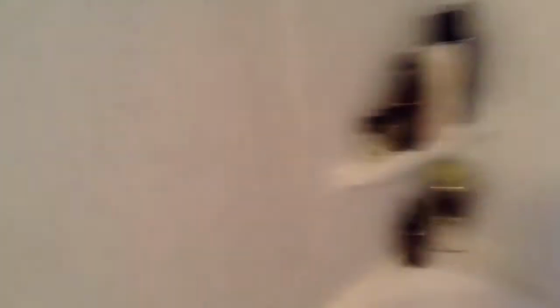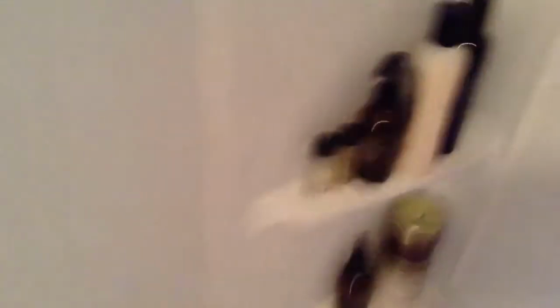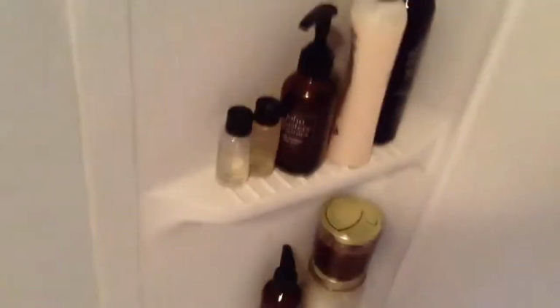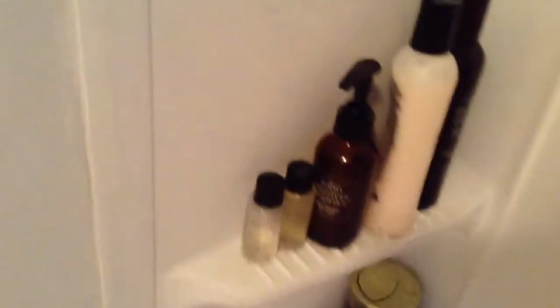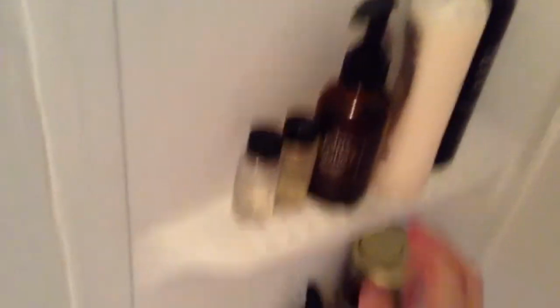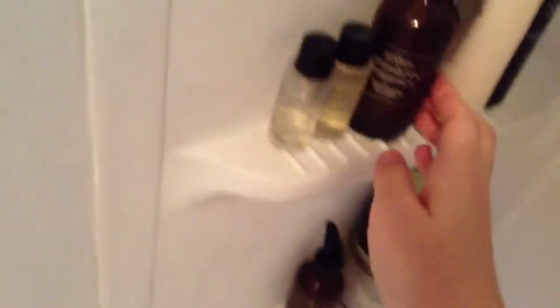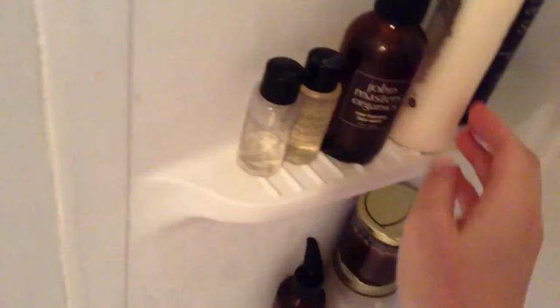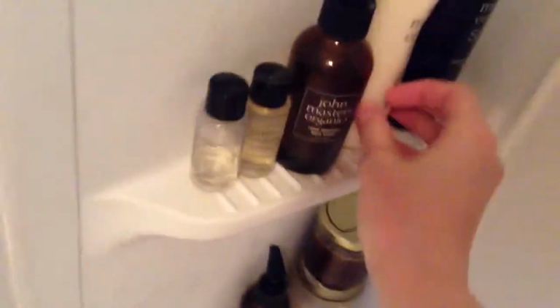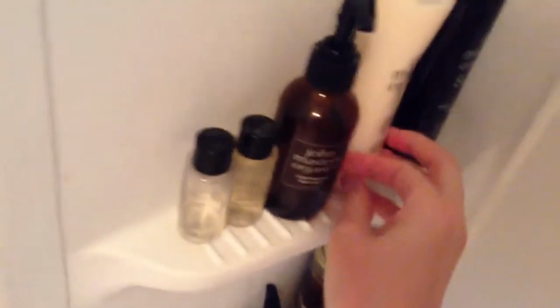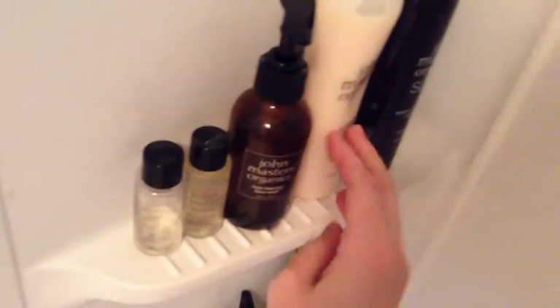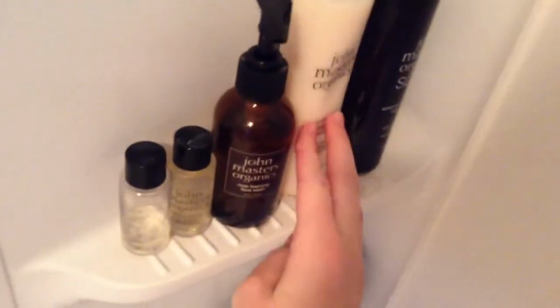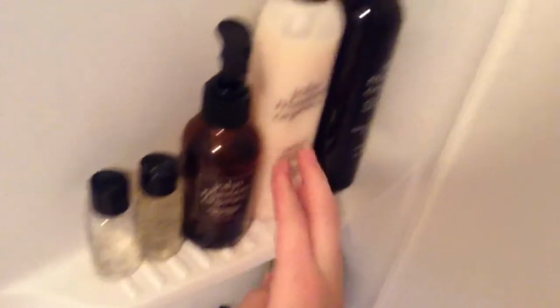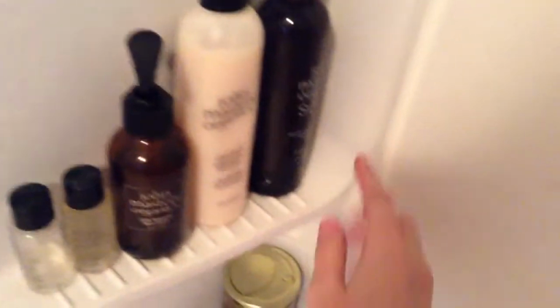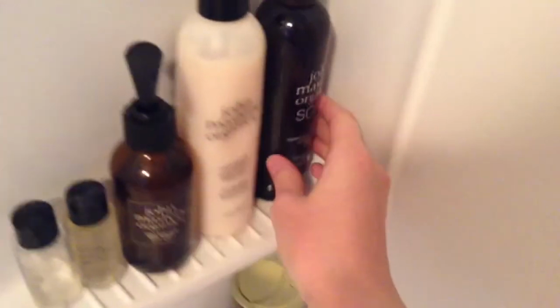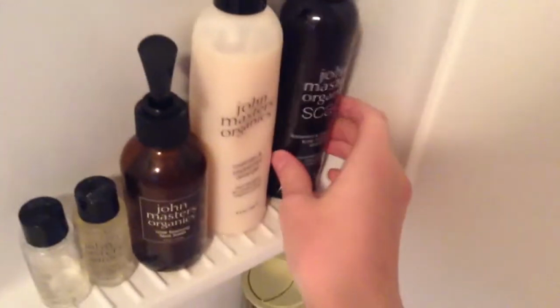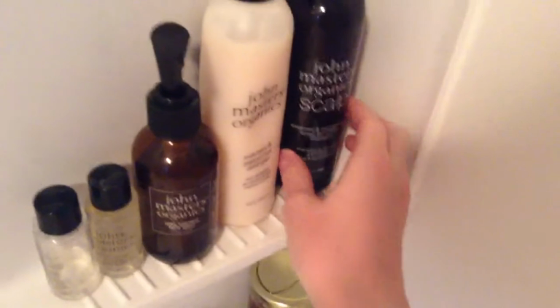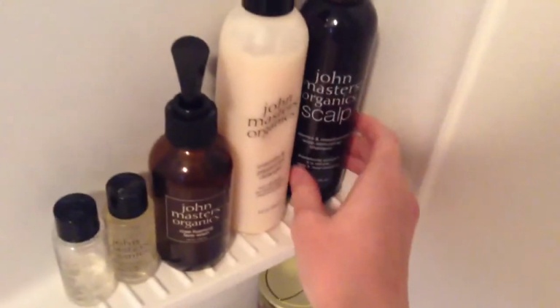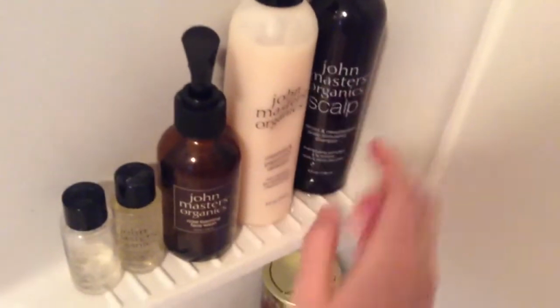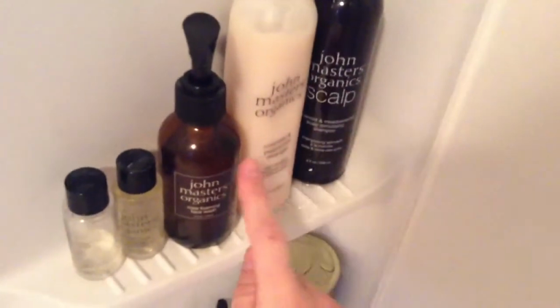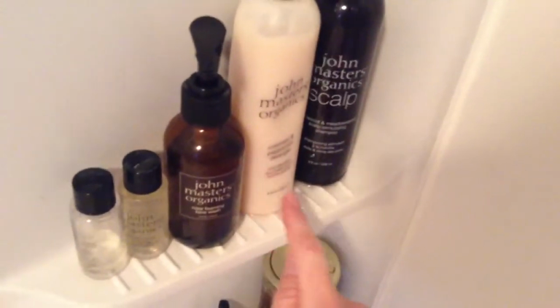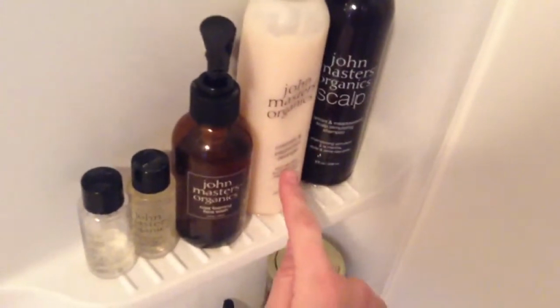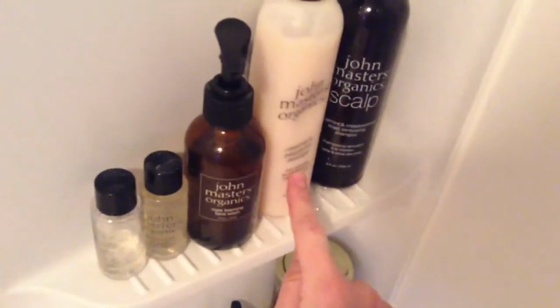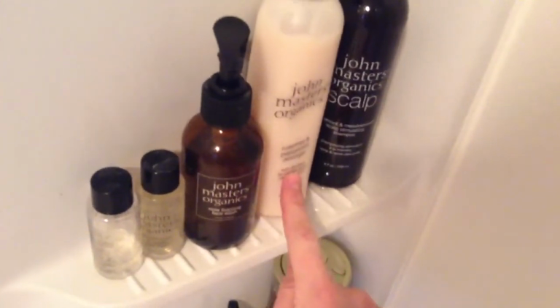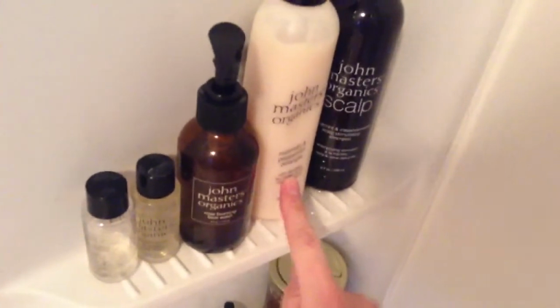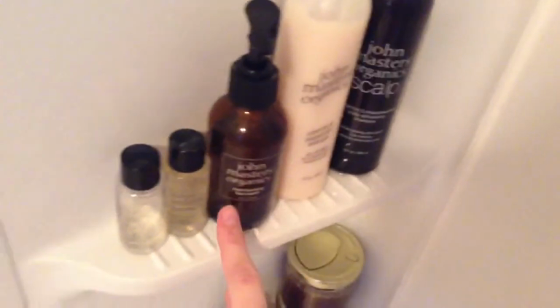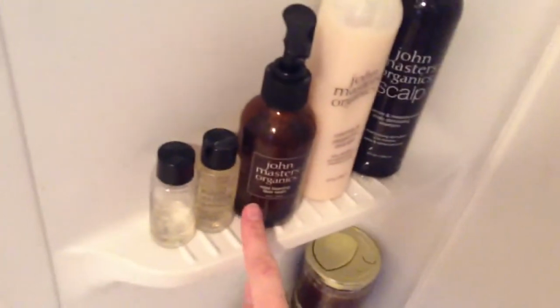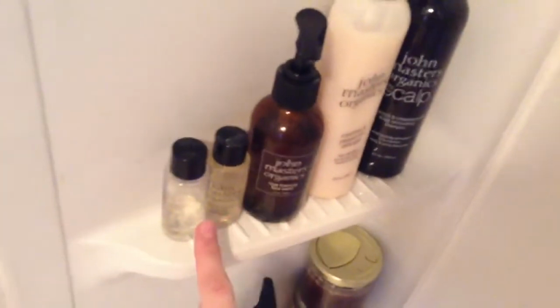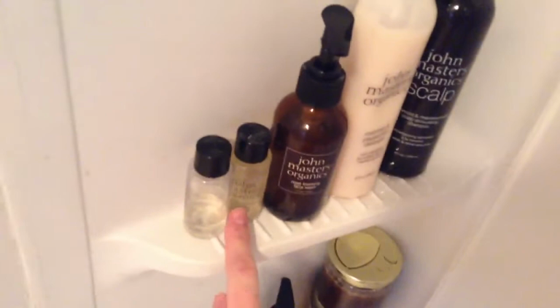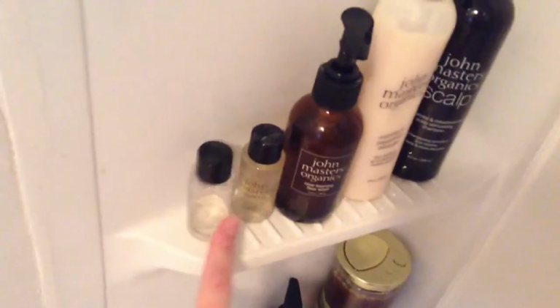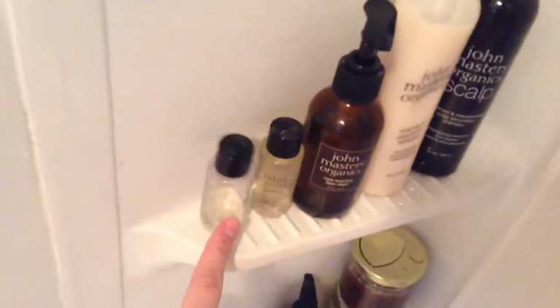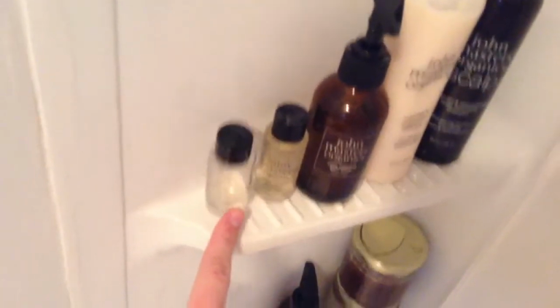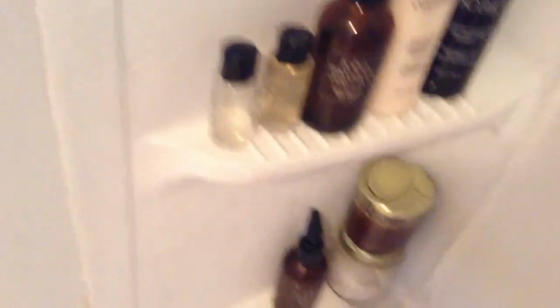If you watched my haul video, you probably saw all of these. I have John Masters Organic Scalp Care, the Rosemary and Peppermint Detangler, a face wash, and then some sample body washes they sent me.